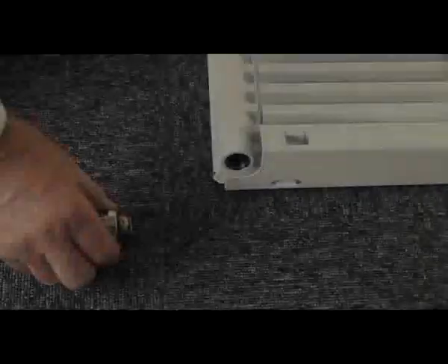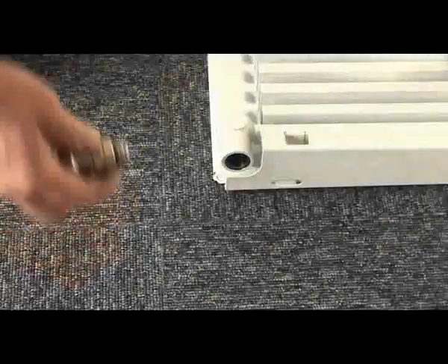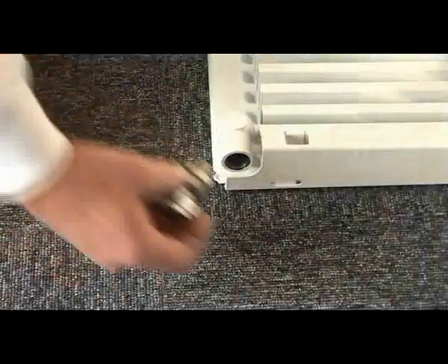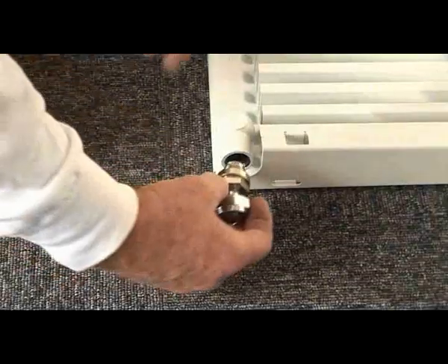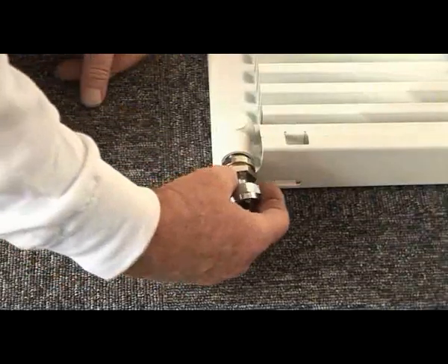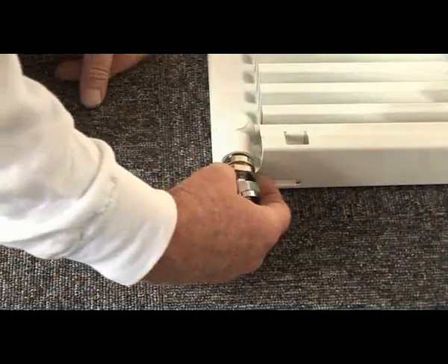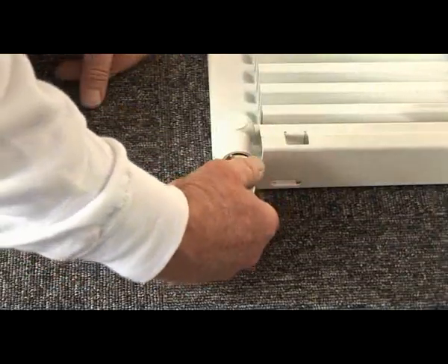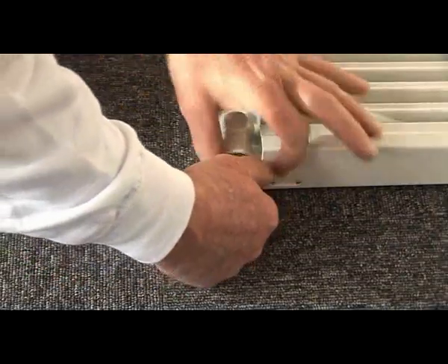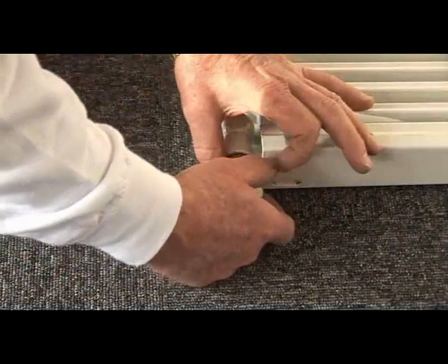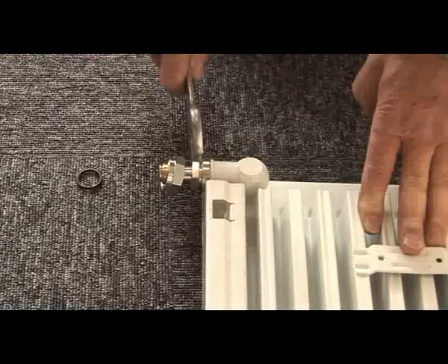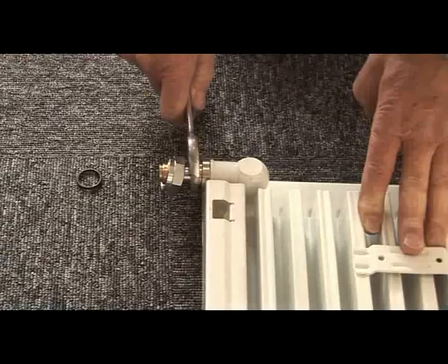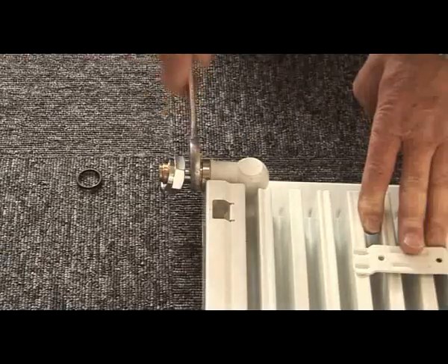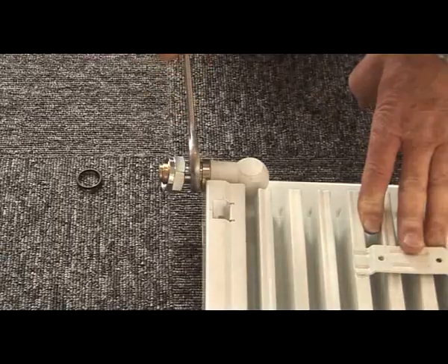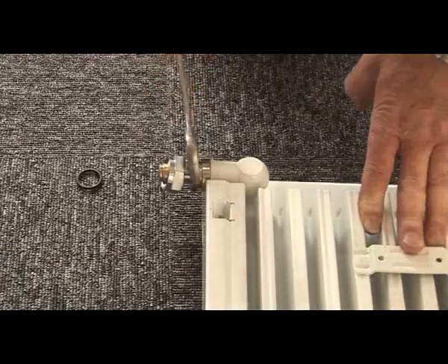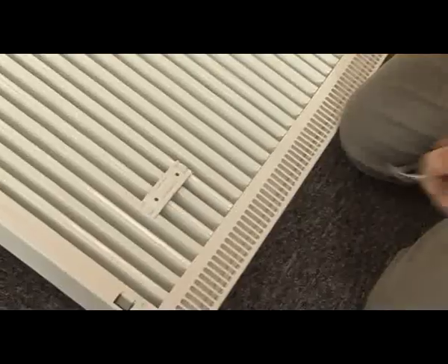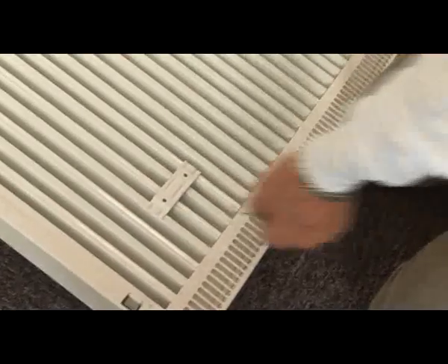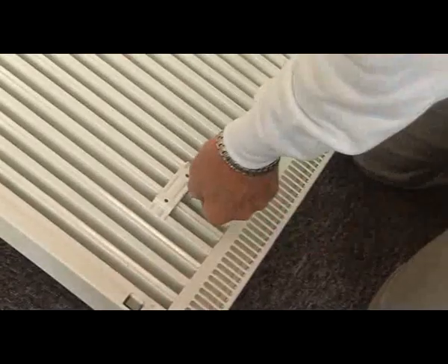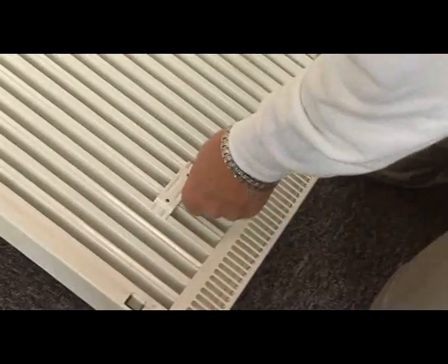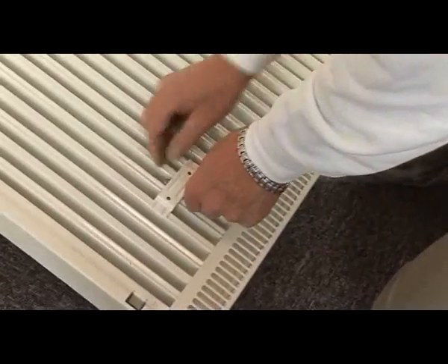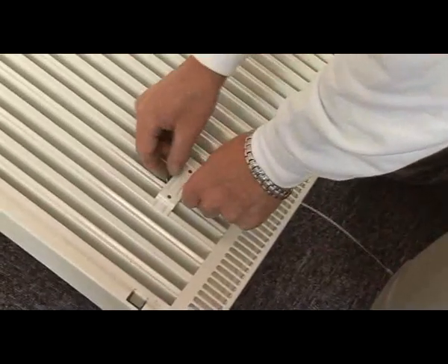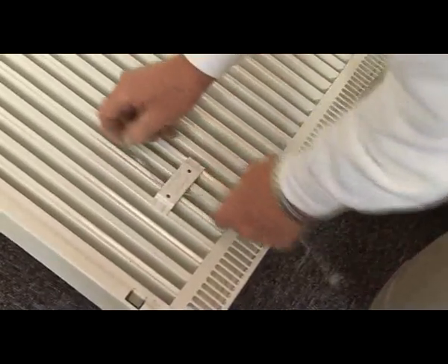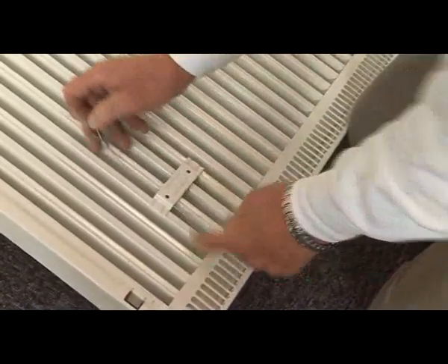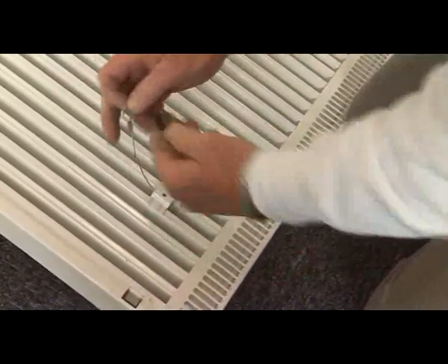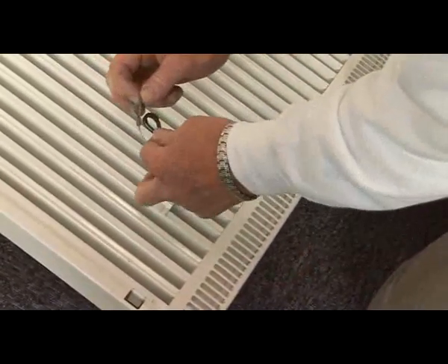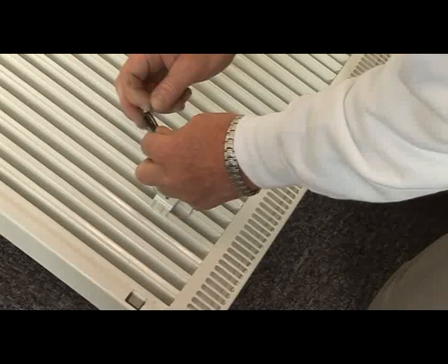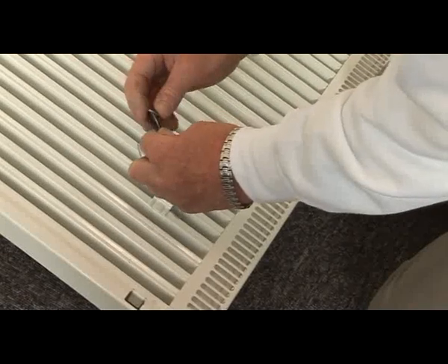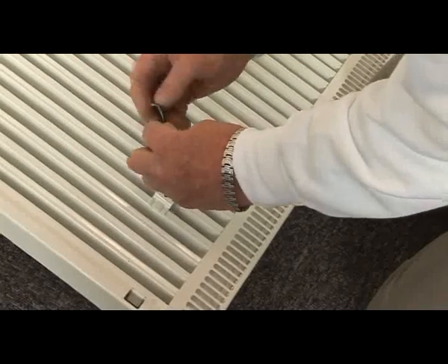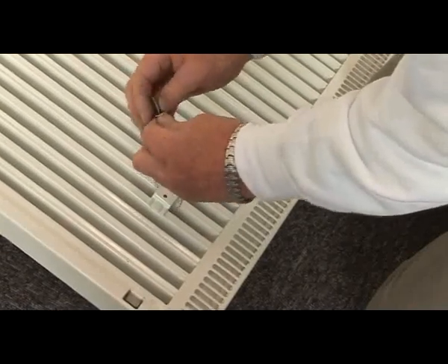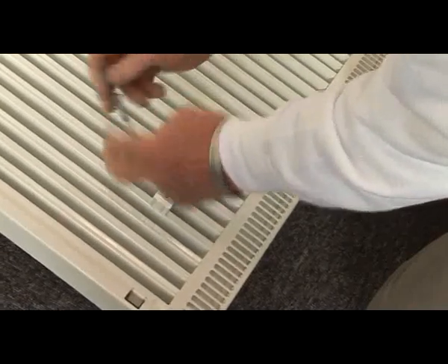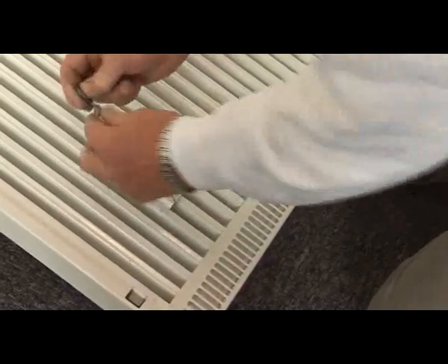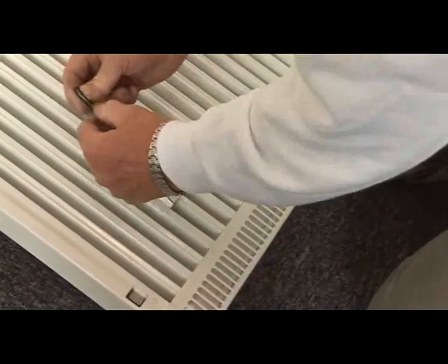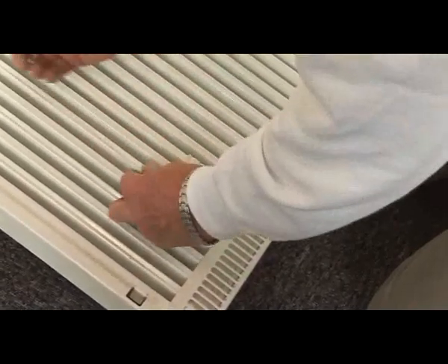Attach the Rotorad swivel joints to the radiator and tighten with a spanner. Slot the safety wires through the top bracket lugs on the rear of the radiator and pass the black eyelet through the opposite loop.